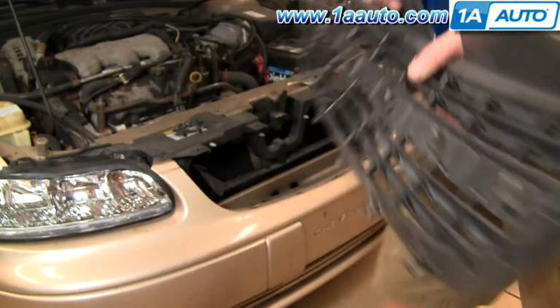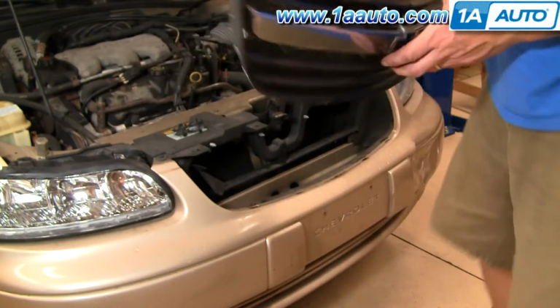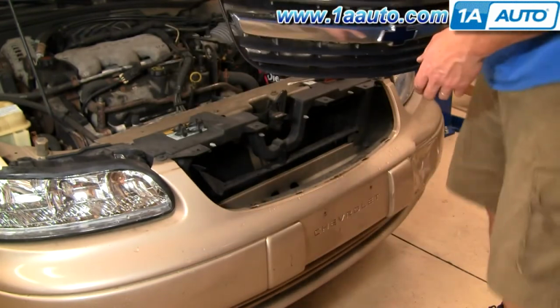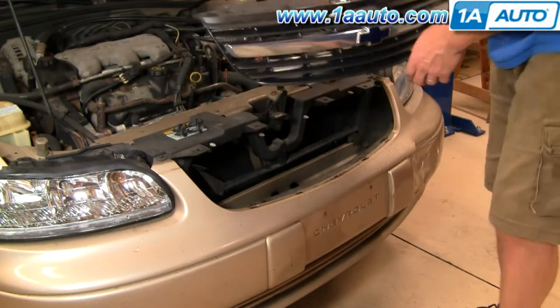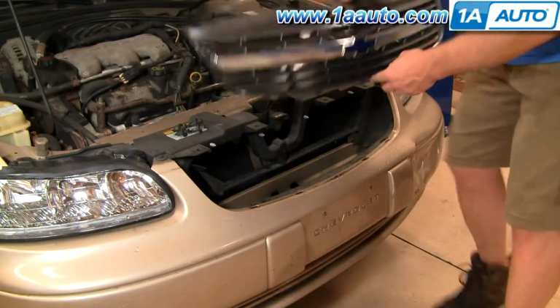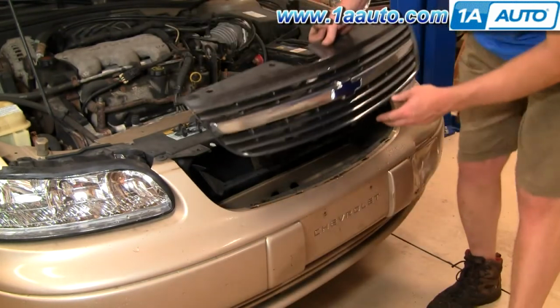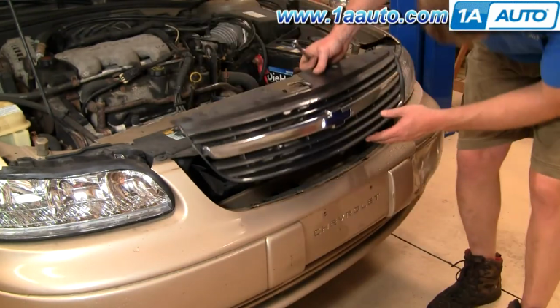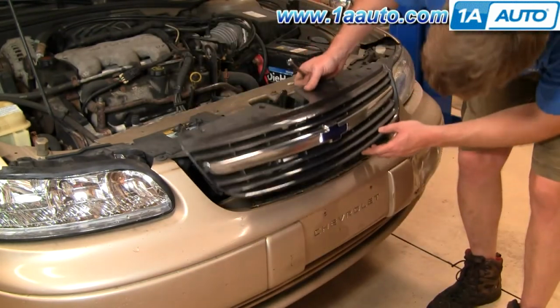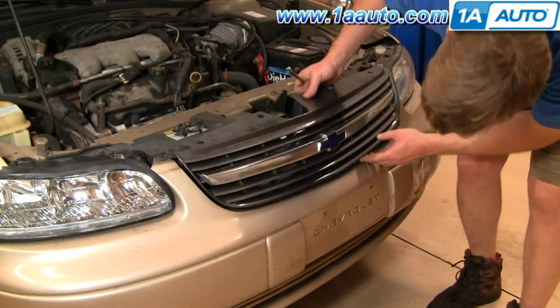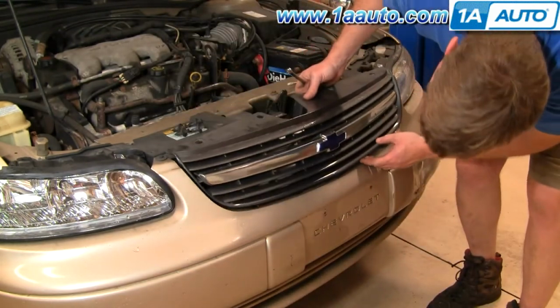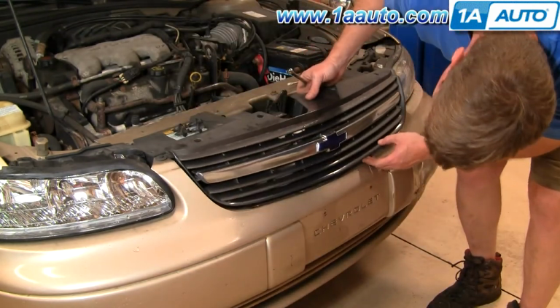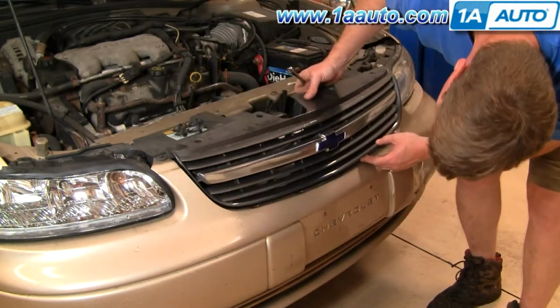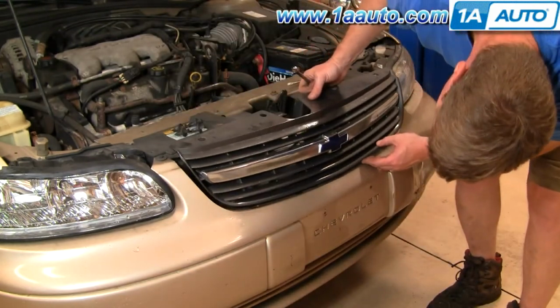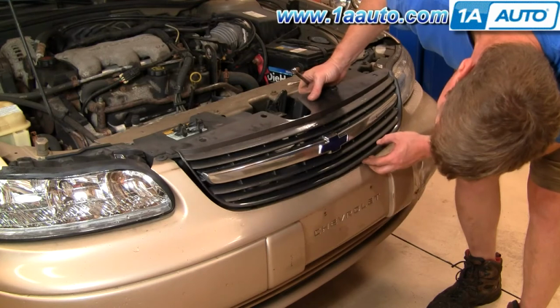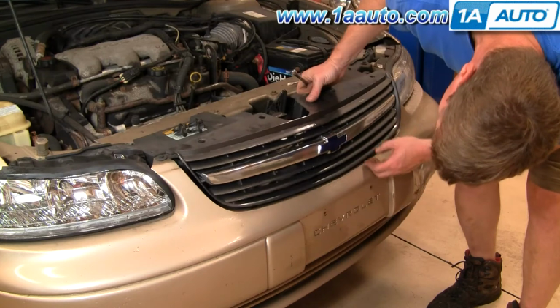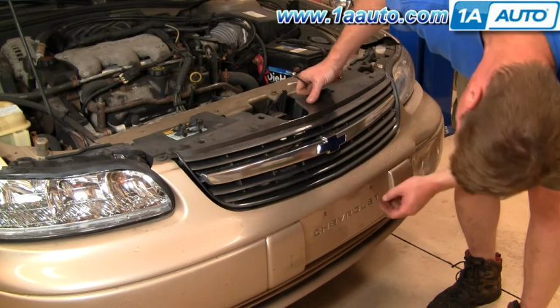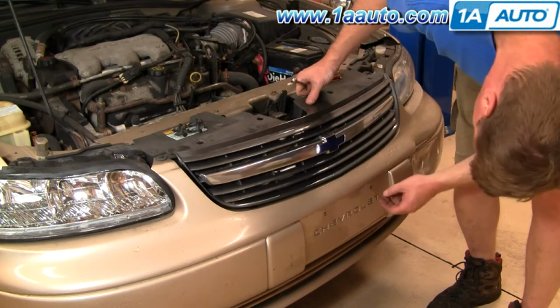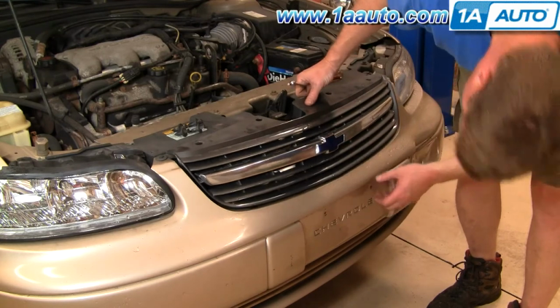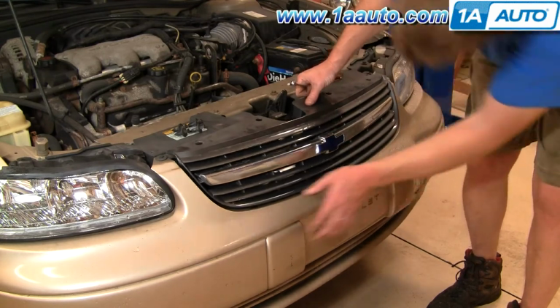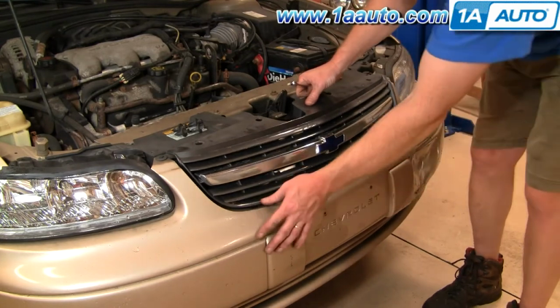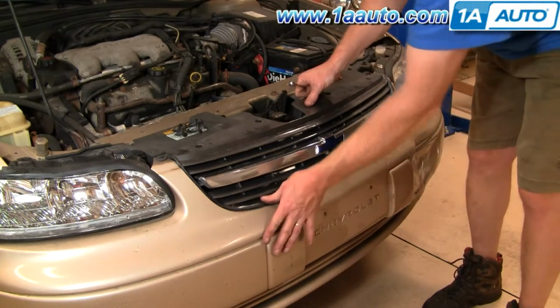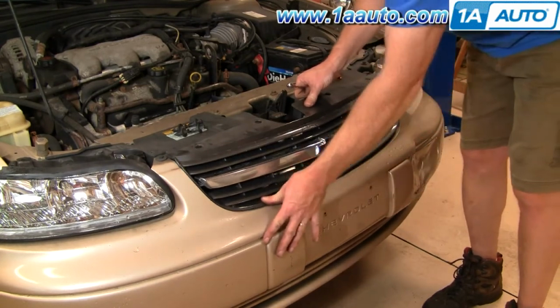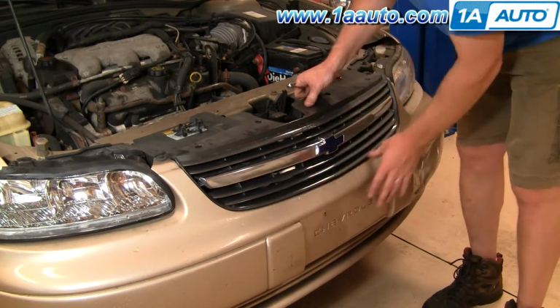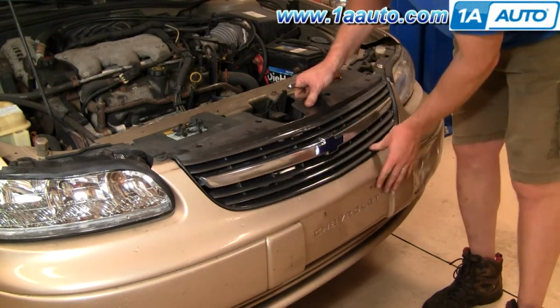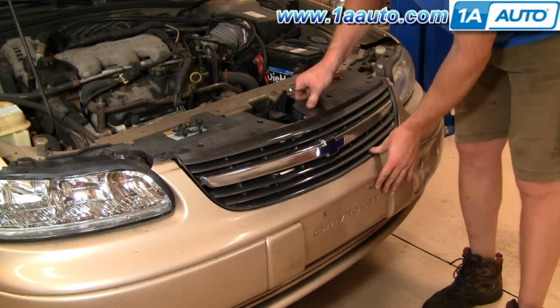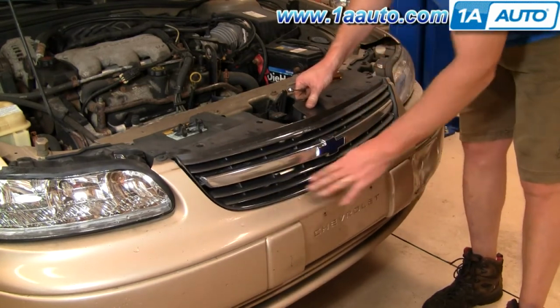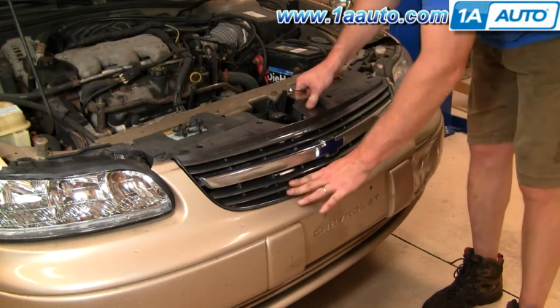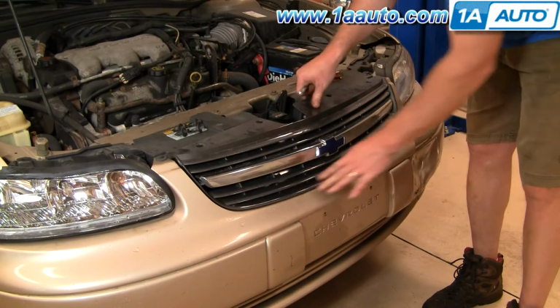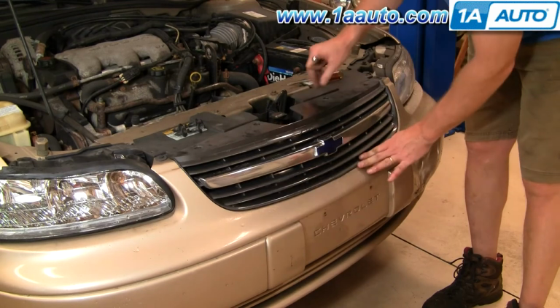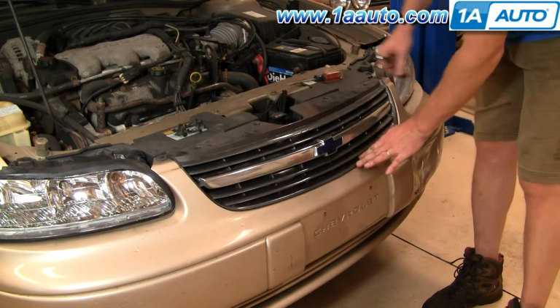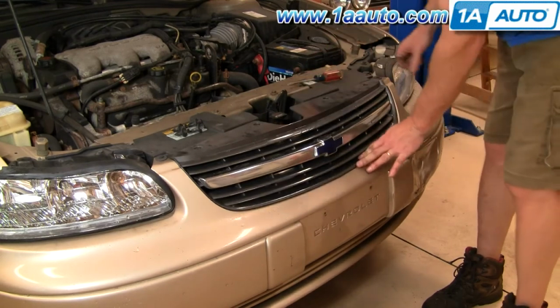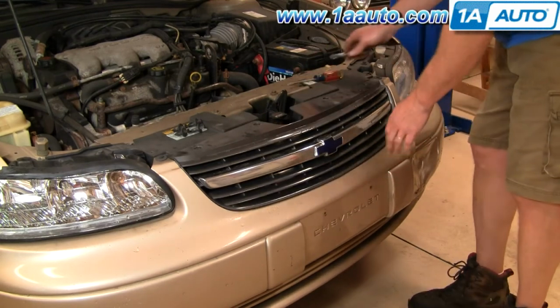Getting the grille back on is pretty simple. Line up all your tabs and push it down into place.